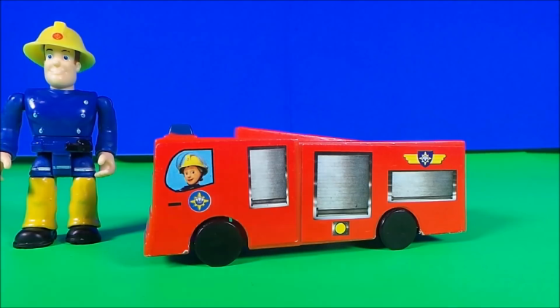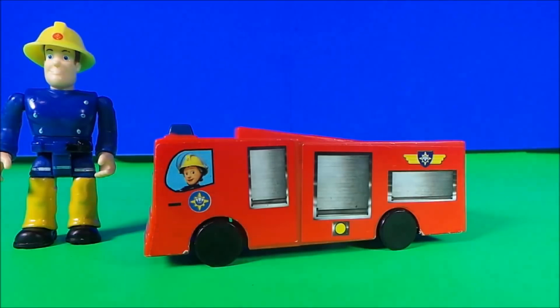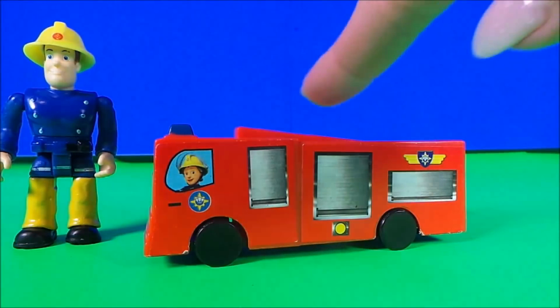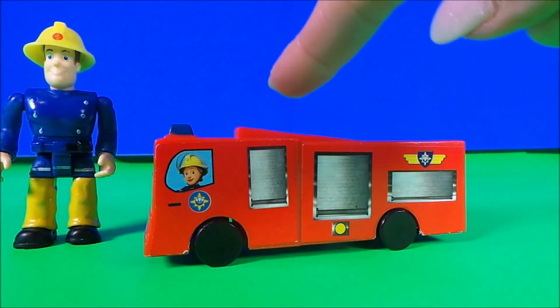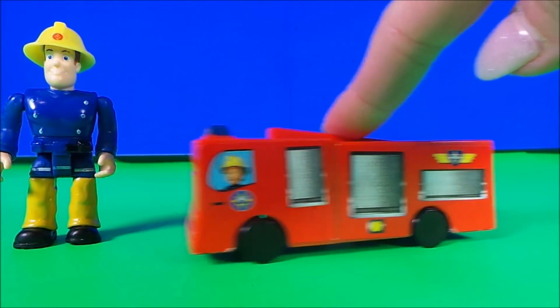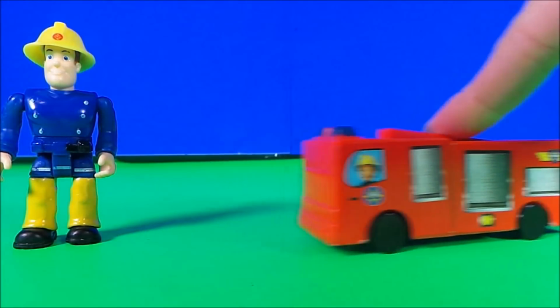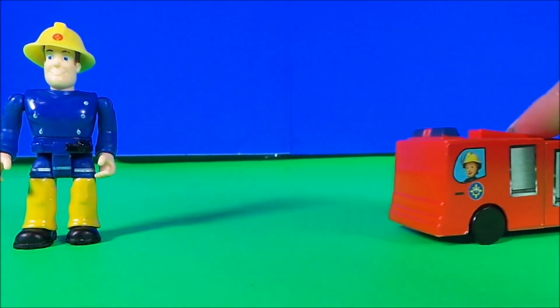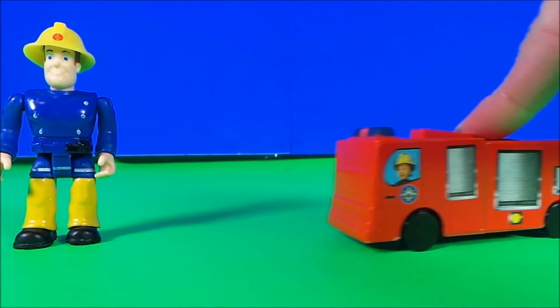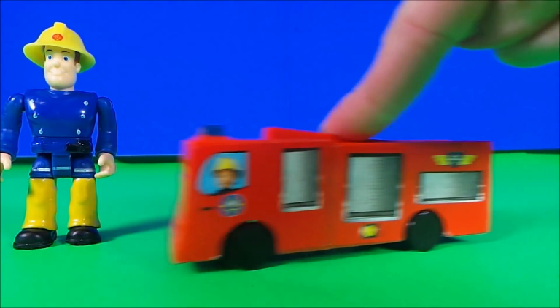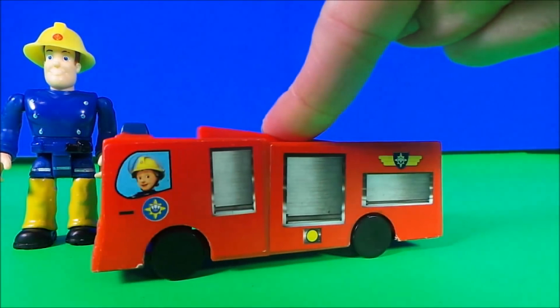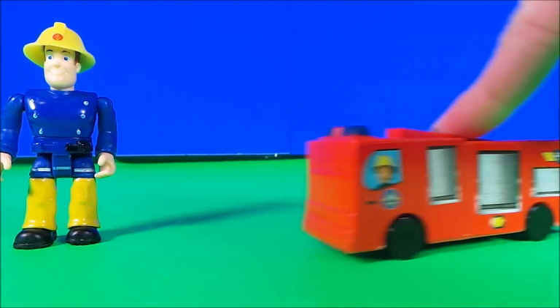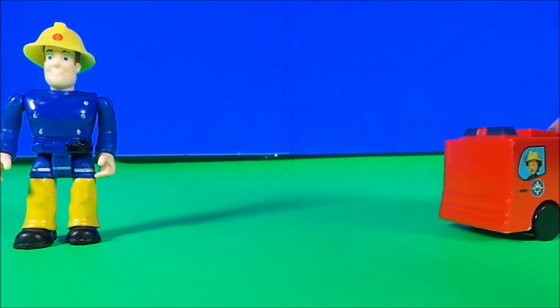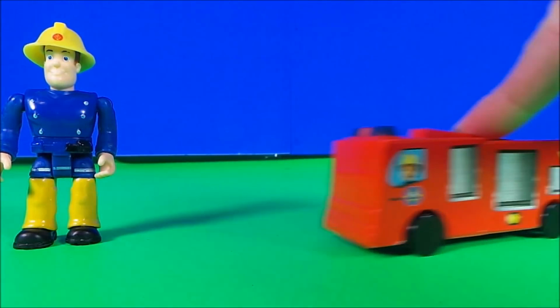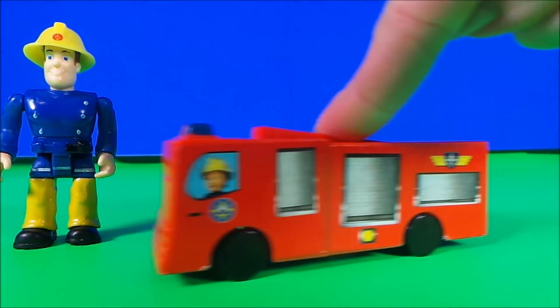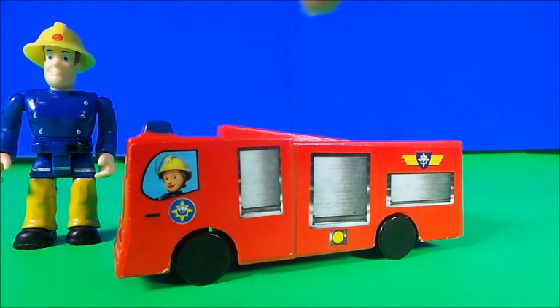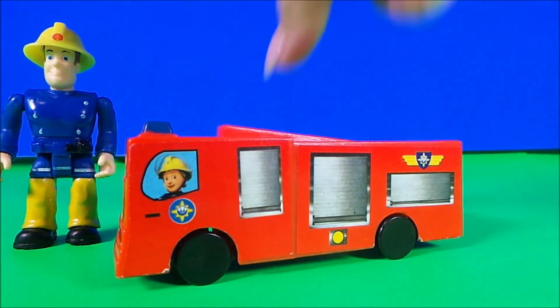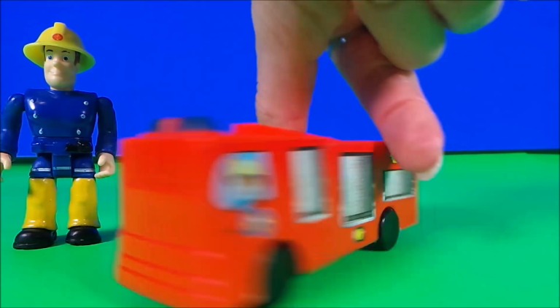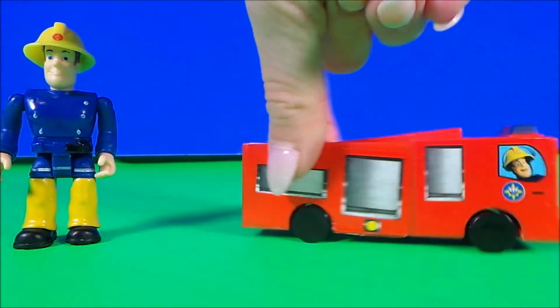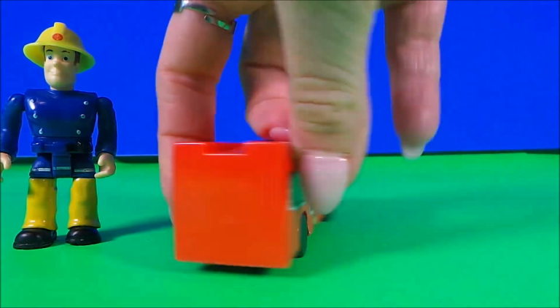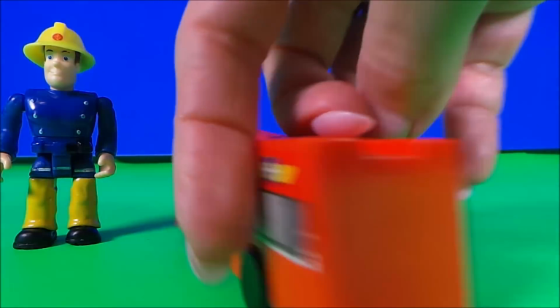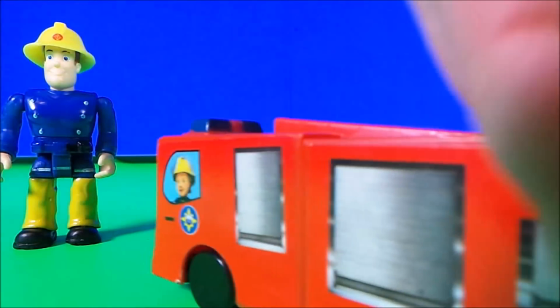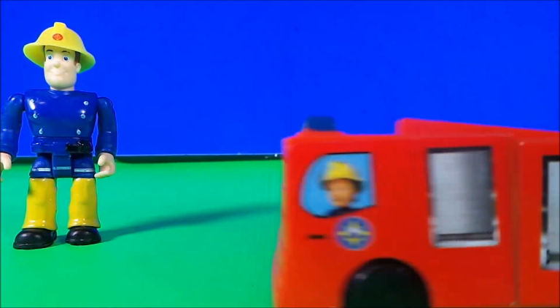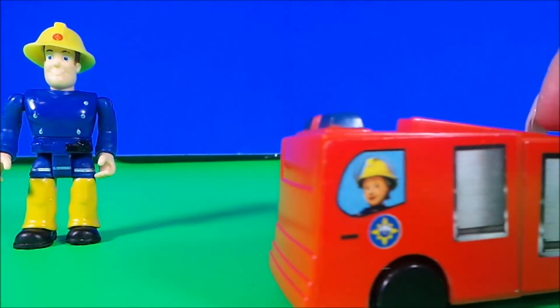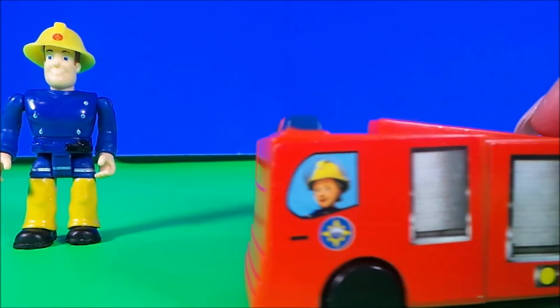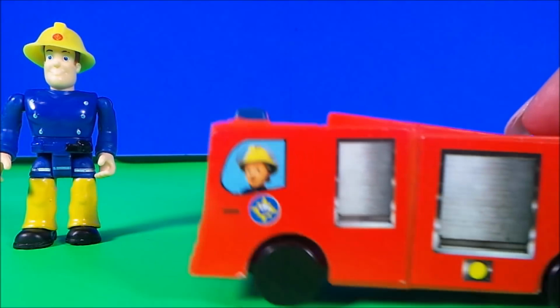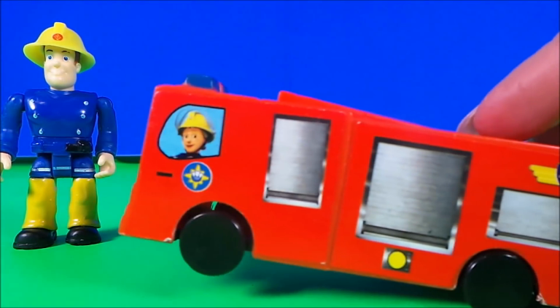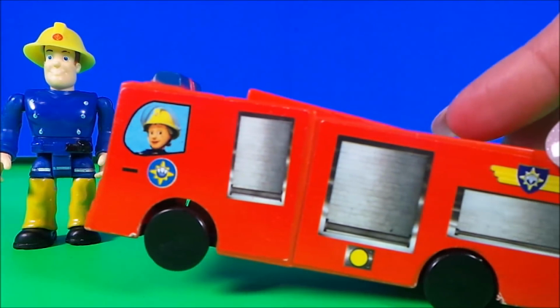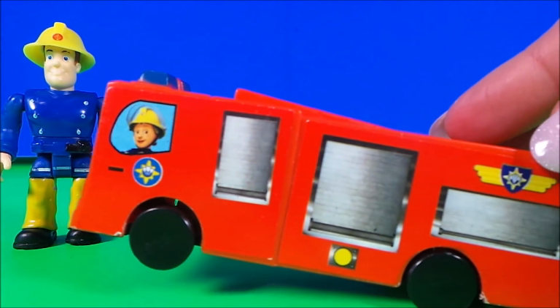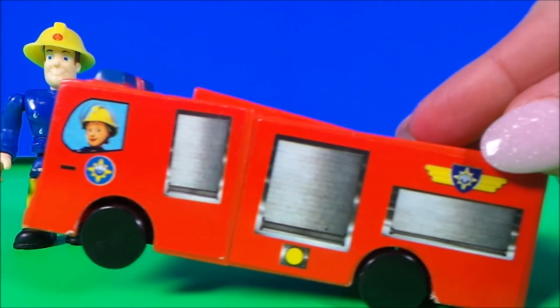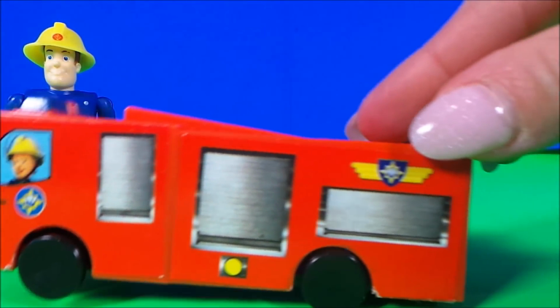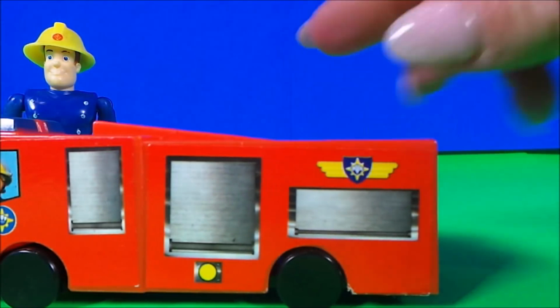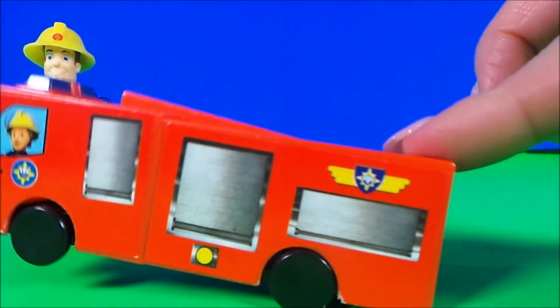Number 8 in this set of Jupiters is this pretty neat plastic die cast version. Looks like Penny's busy inside.